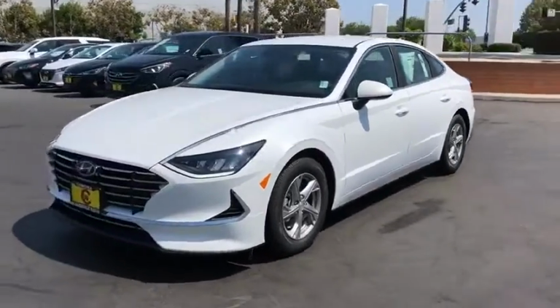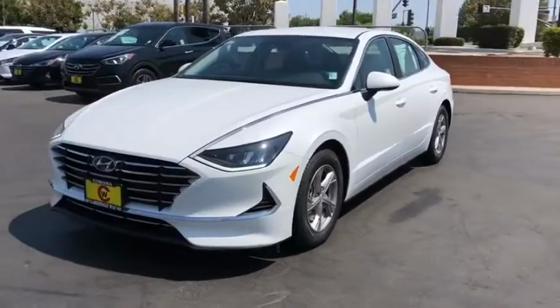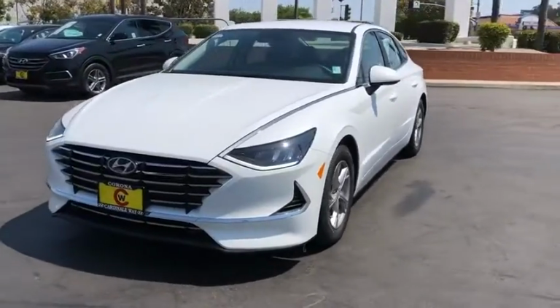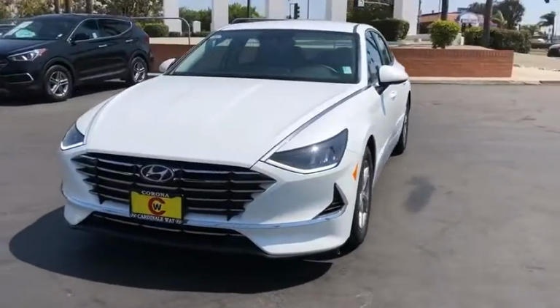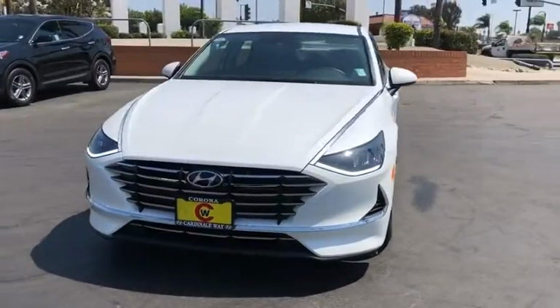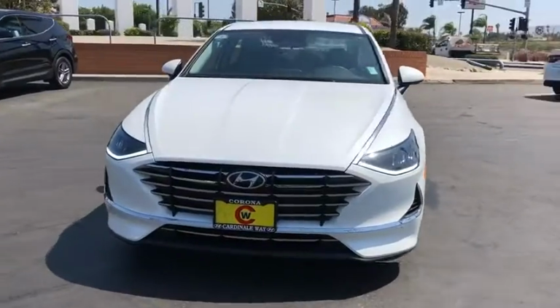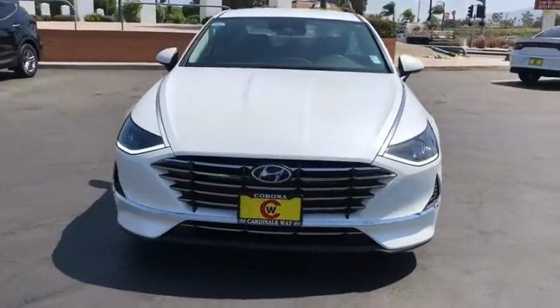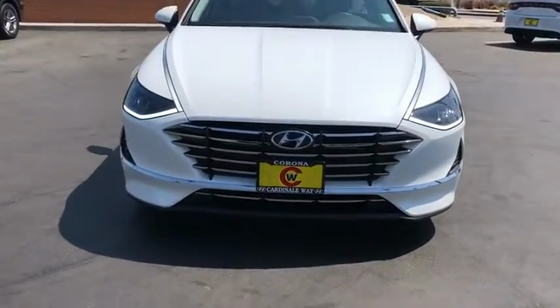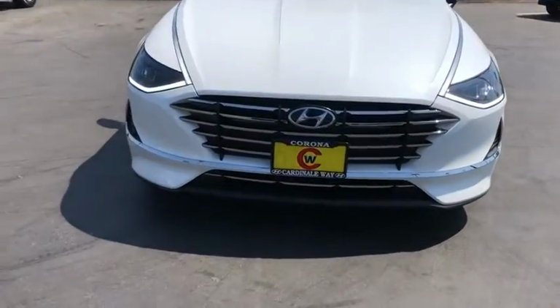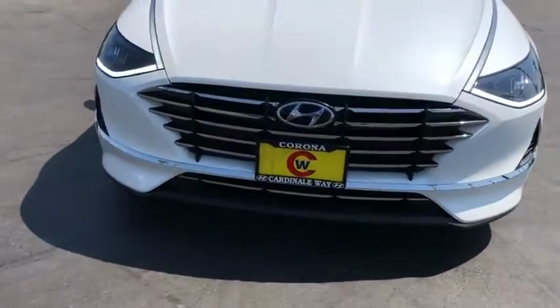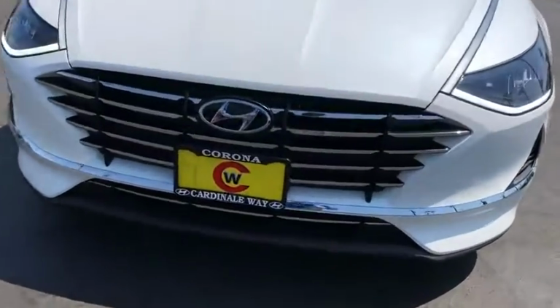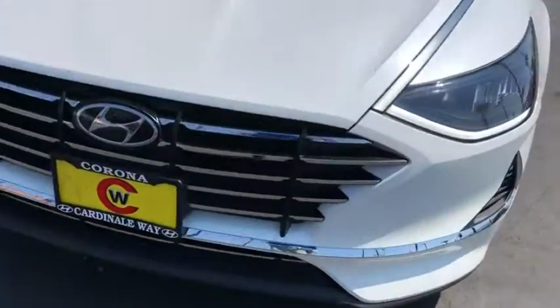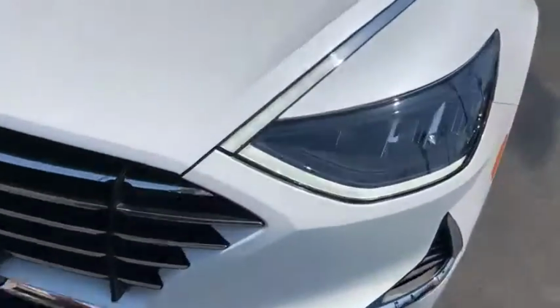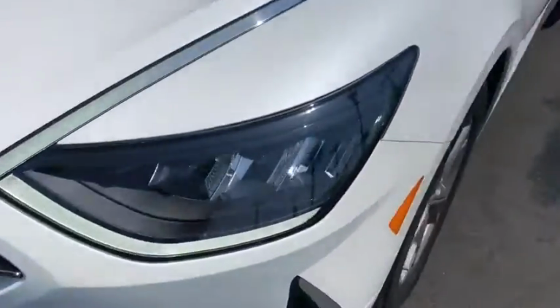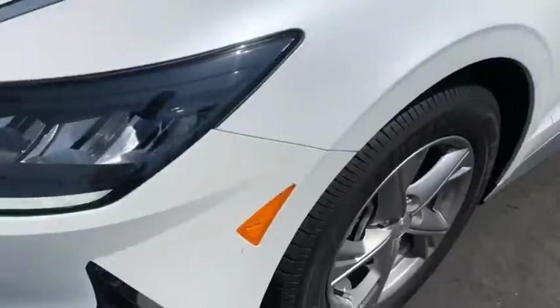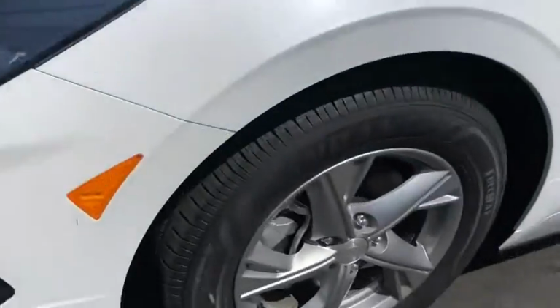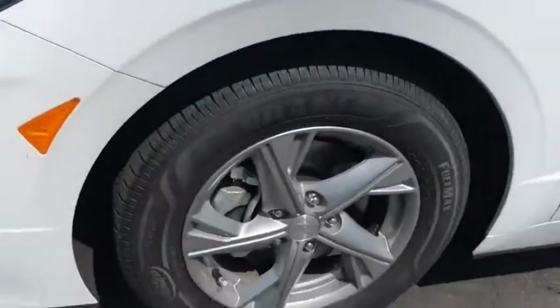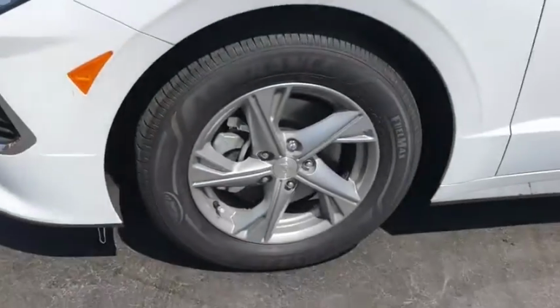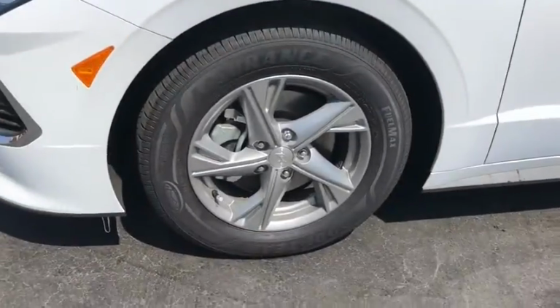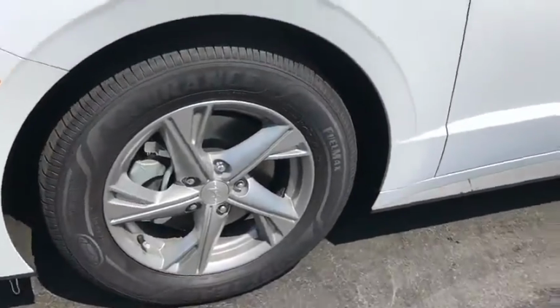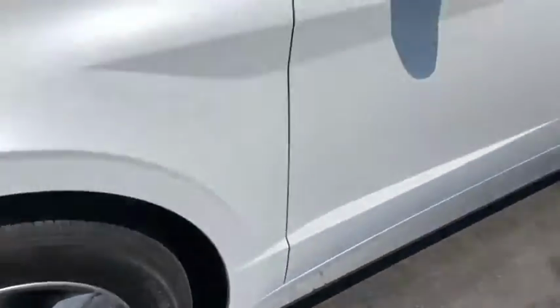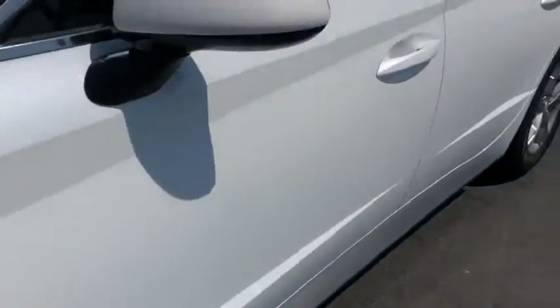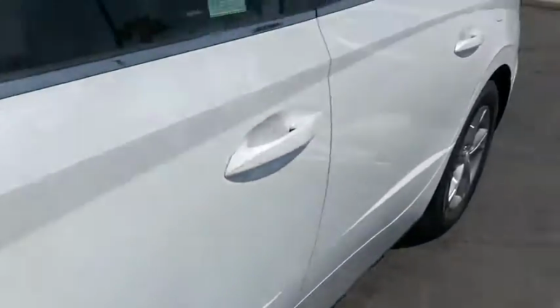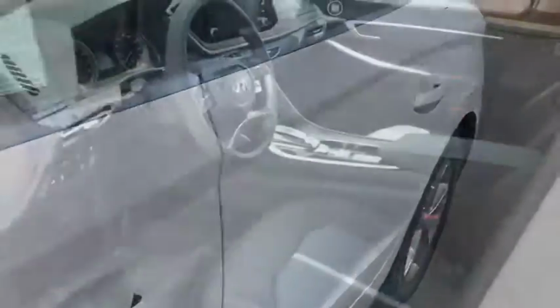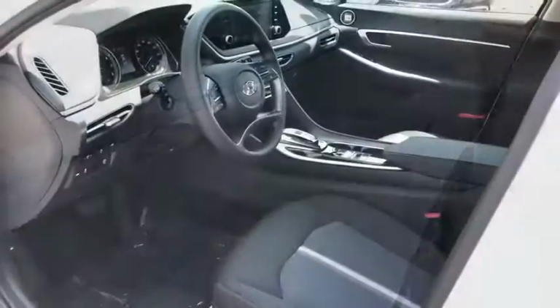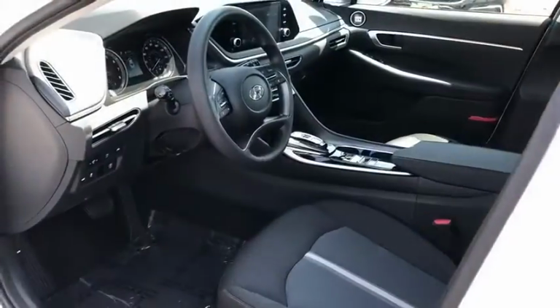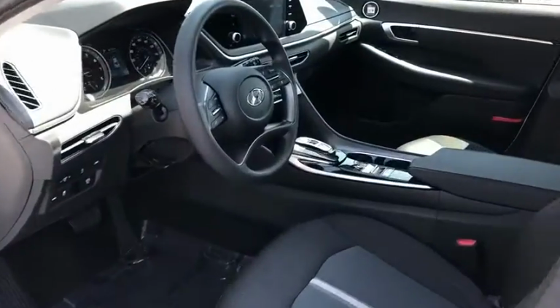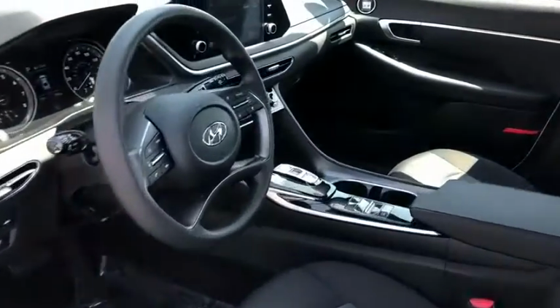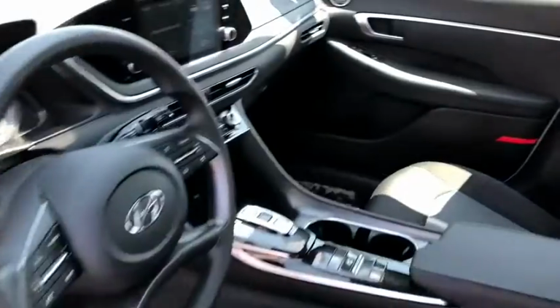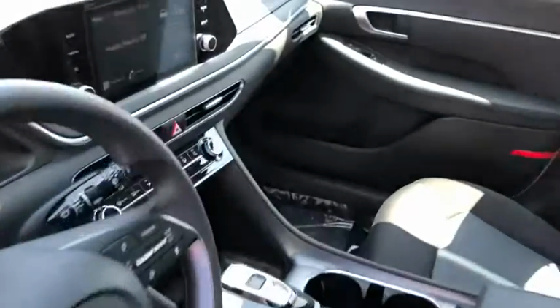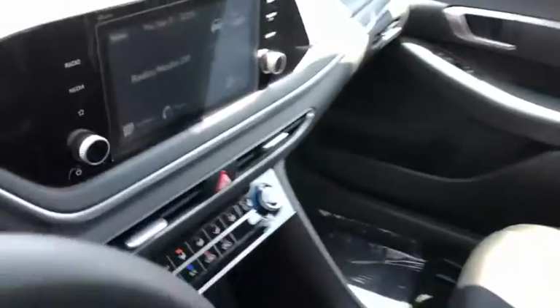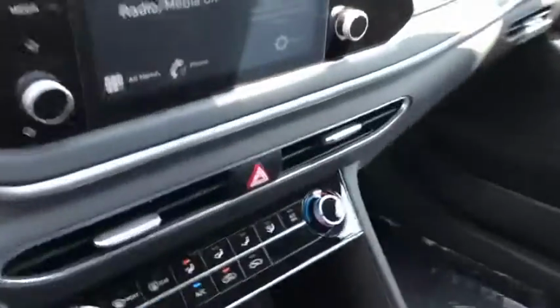Here are some of this vehicle's great options: traction control, dual airbags, alloy wheels, power steering, four-wheel disc brakes, electronic stability control, power windows, trip computer.